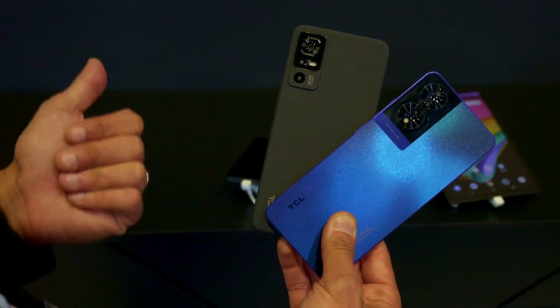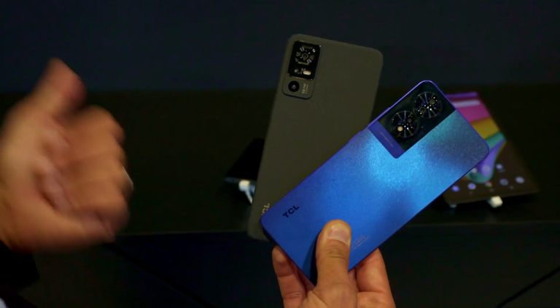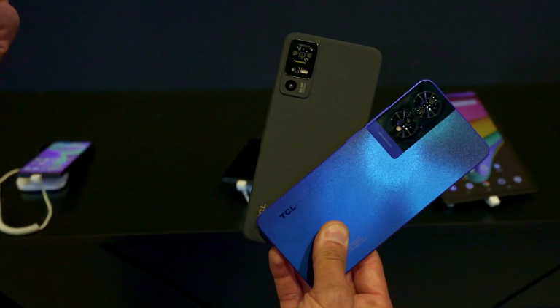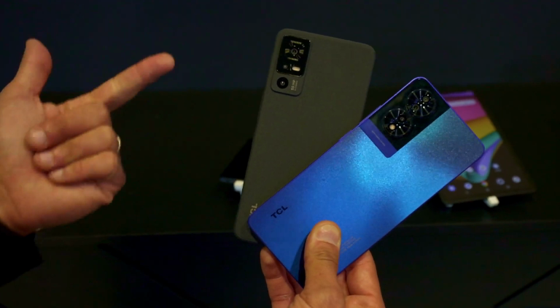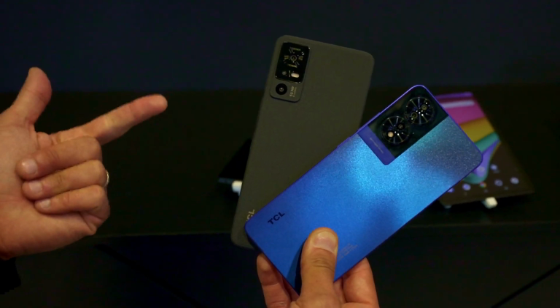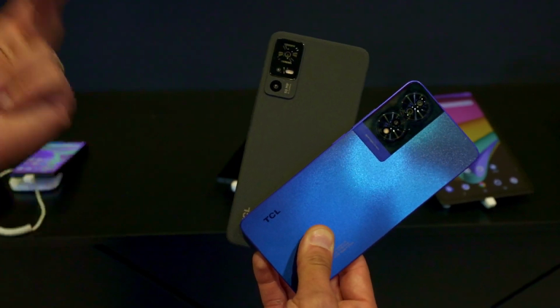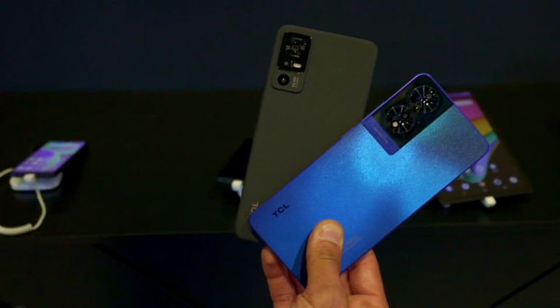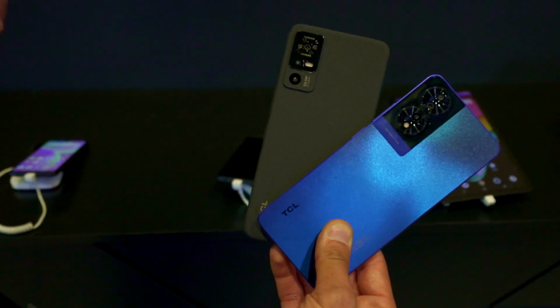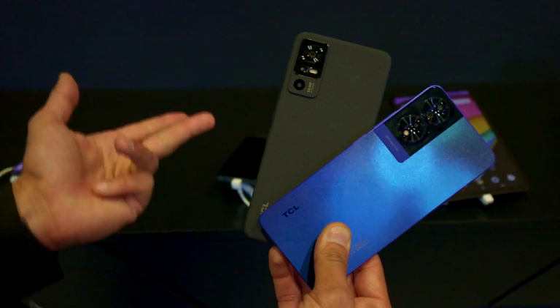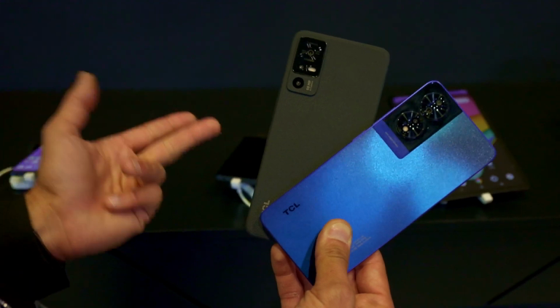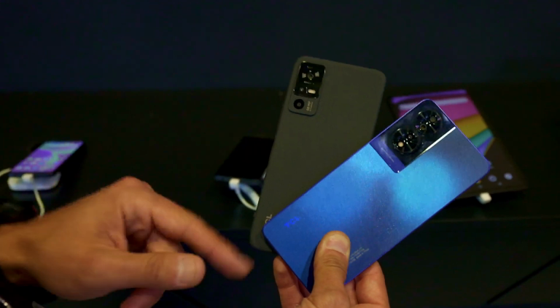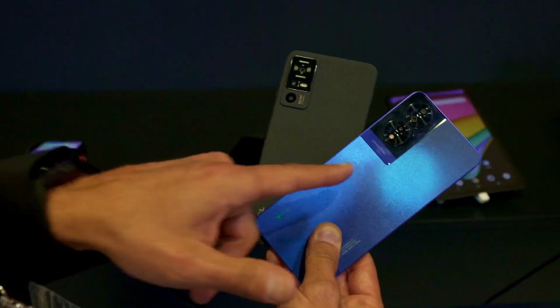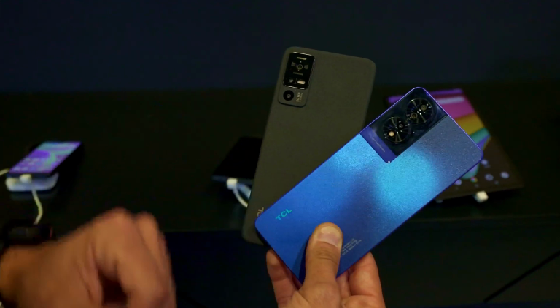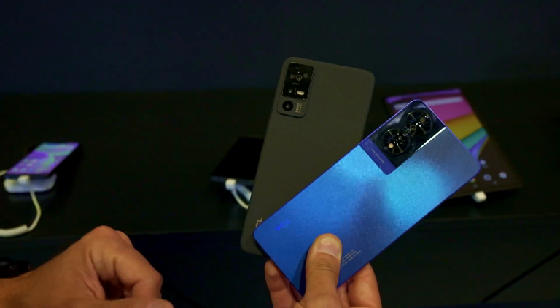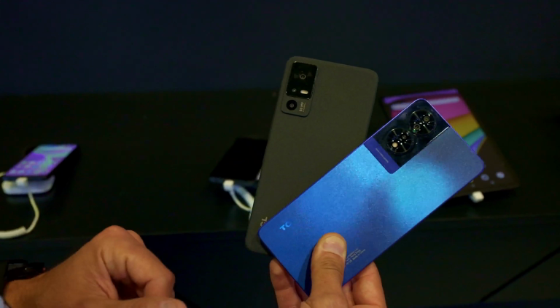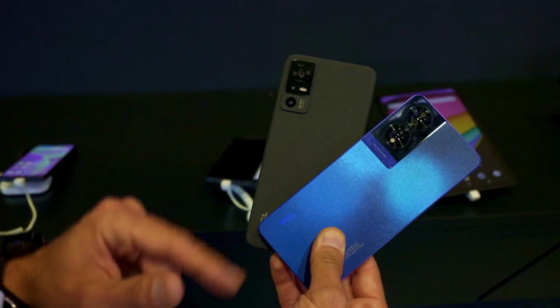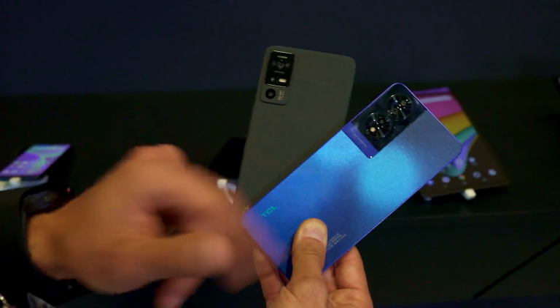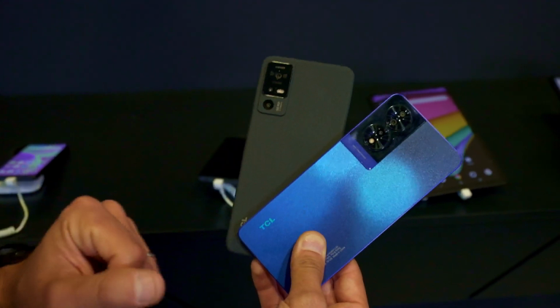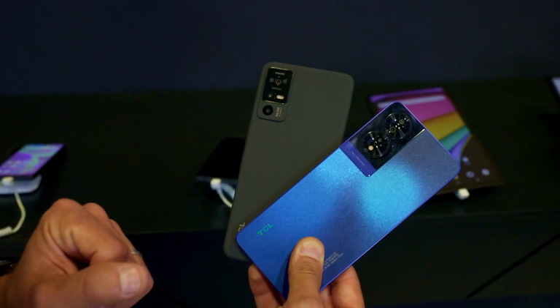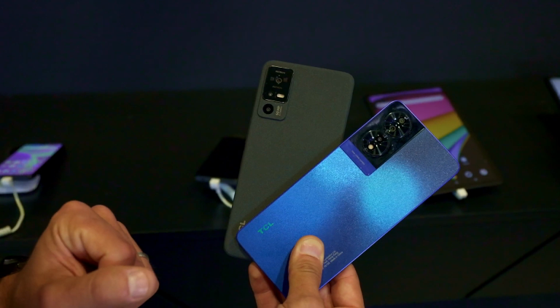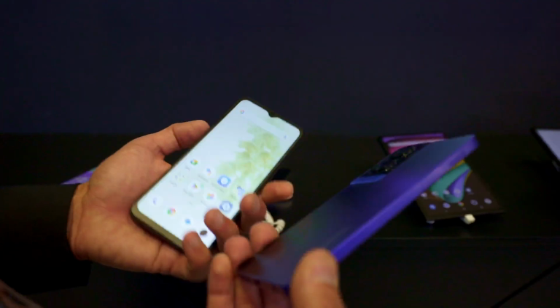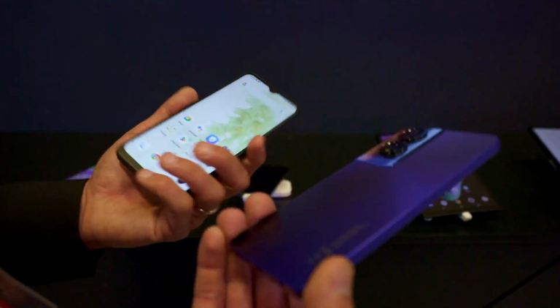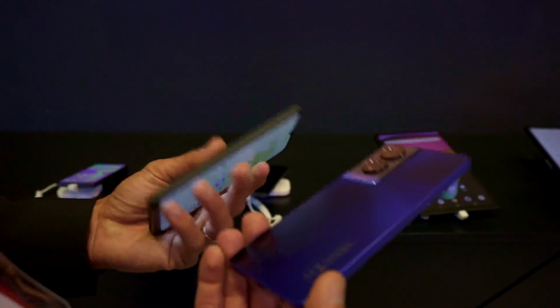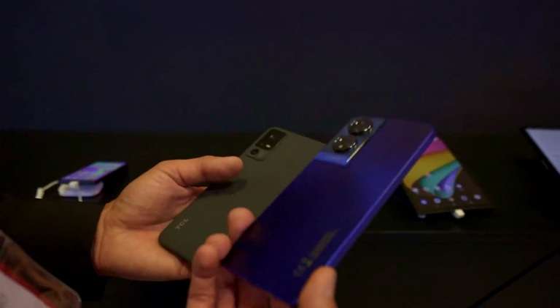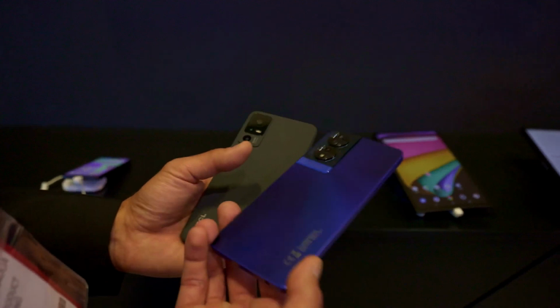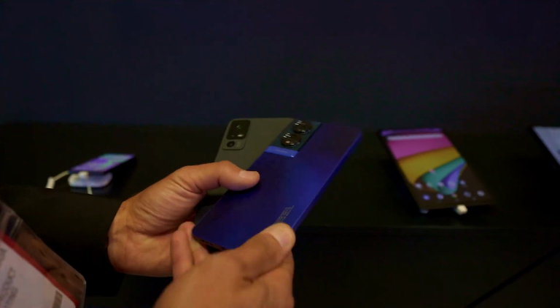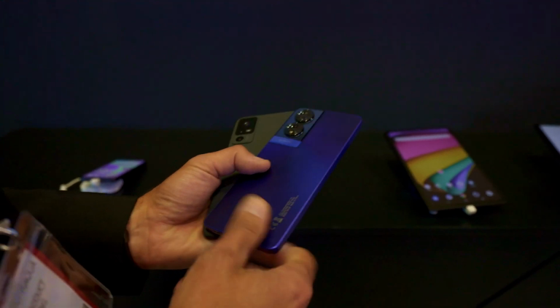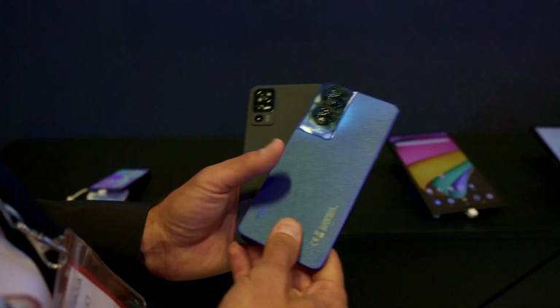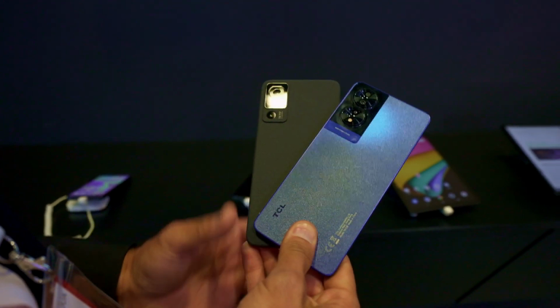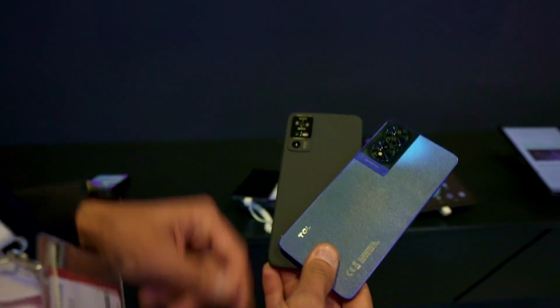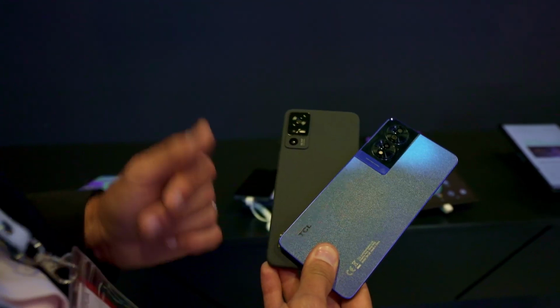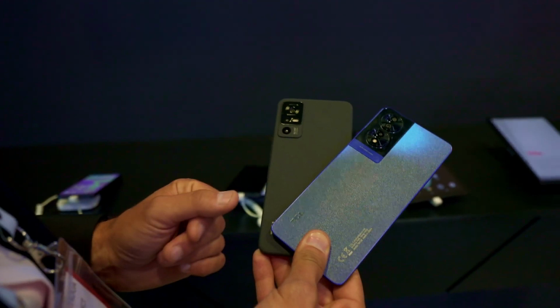Portrait mode, high megapixel, micro mode, and on the 14 NextPaper 4G you also have a wide-angle. And for battery, I have 5,000 mAh battery on both.